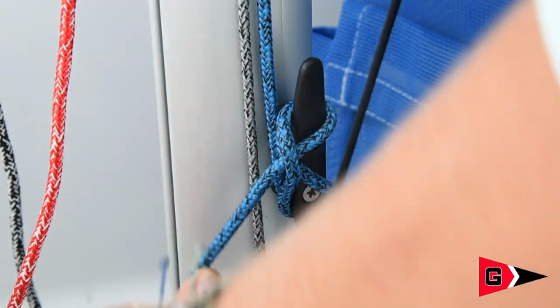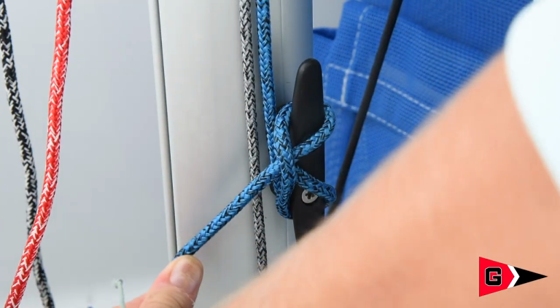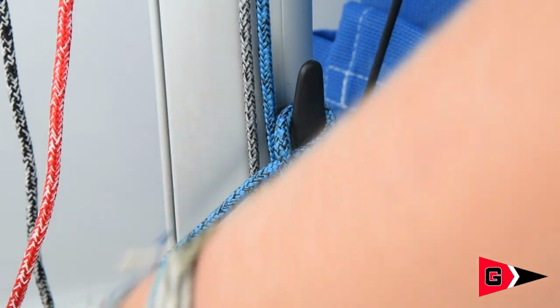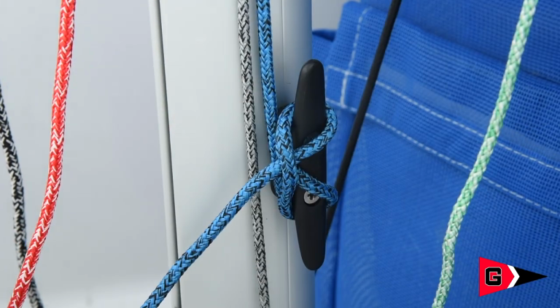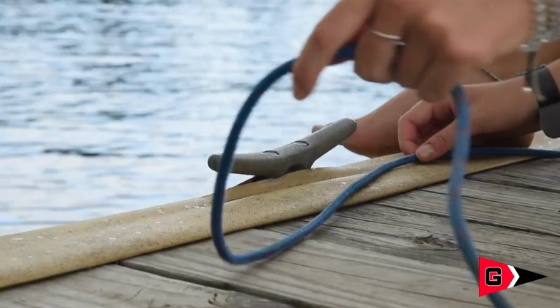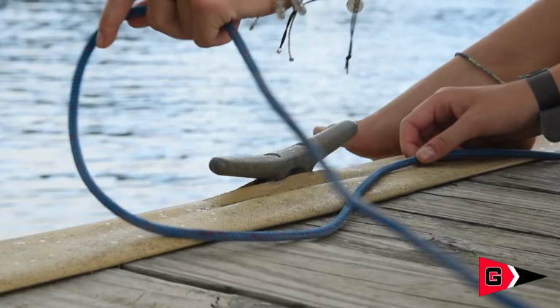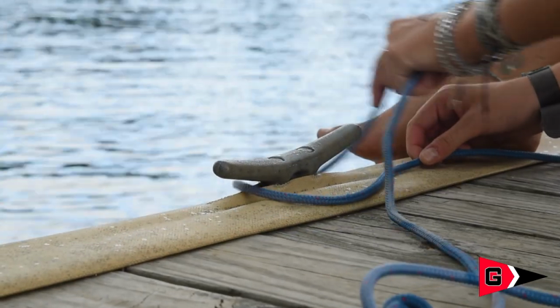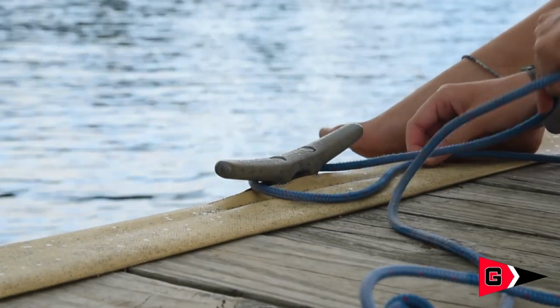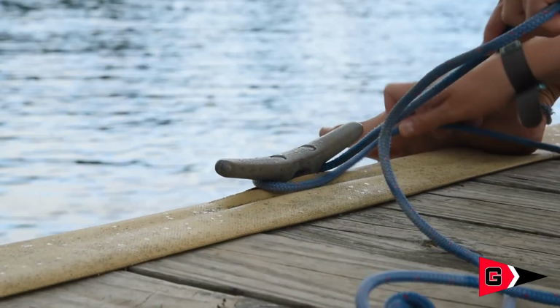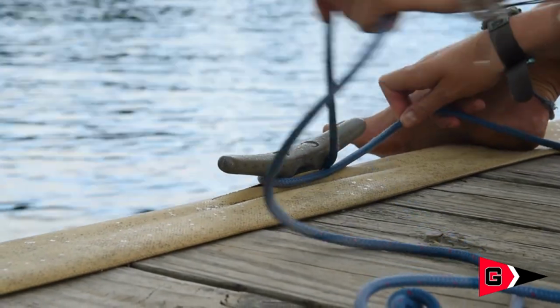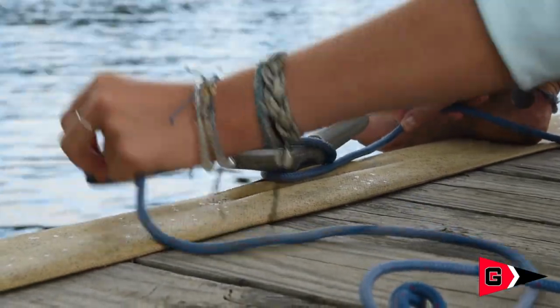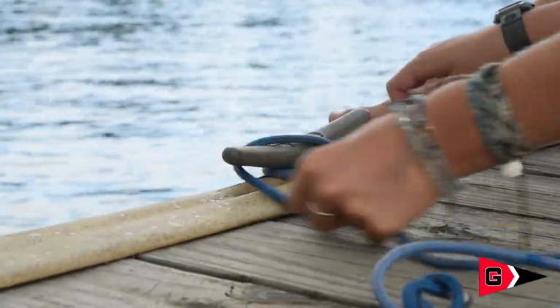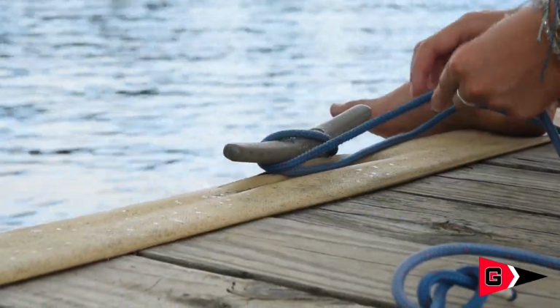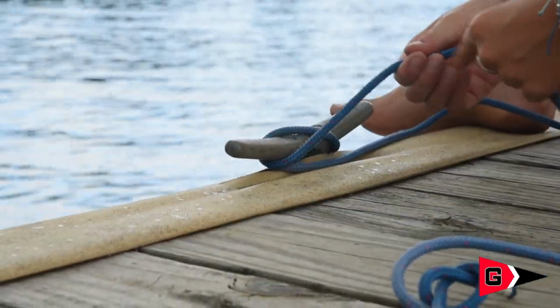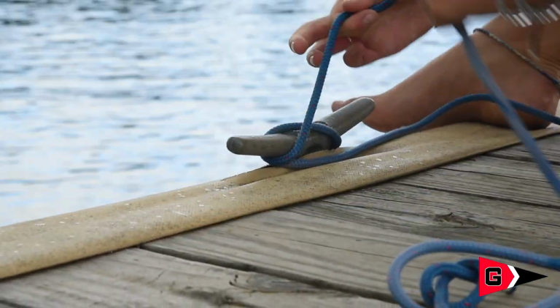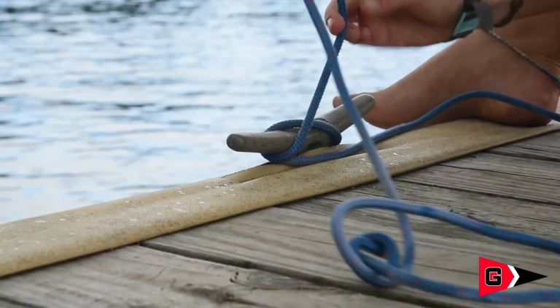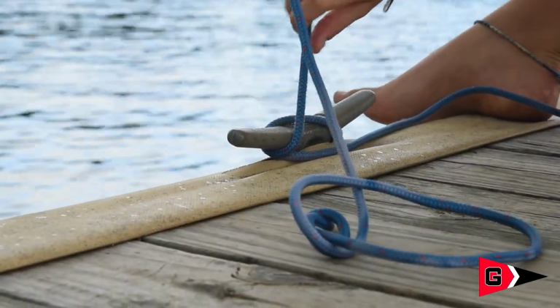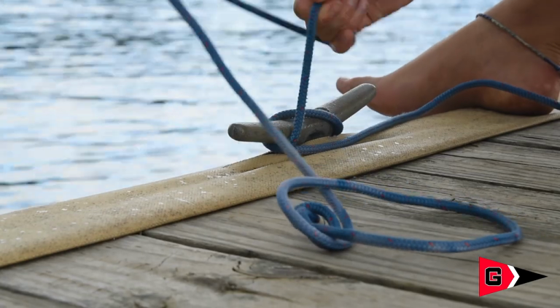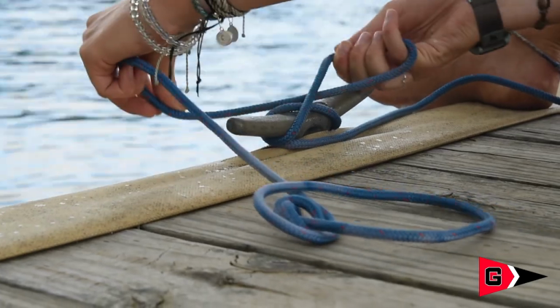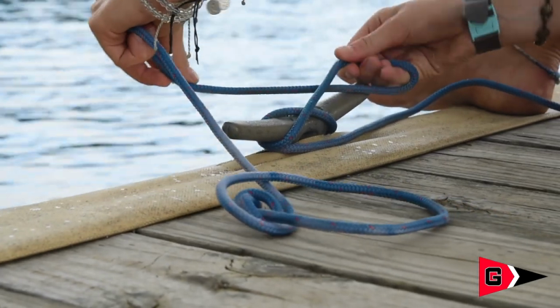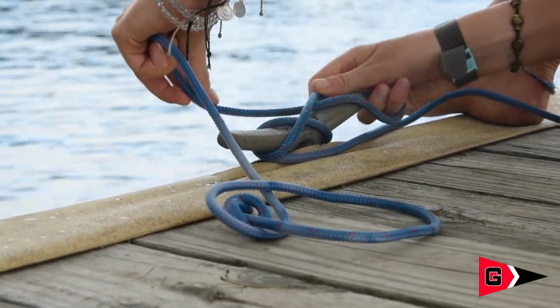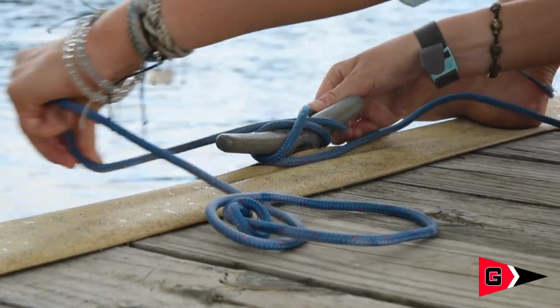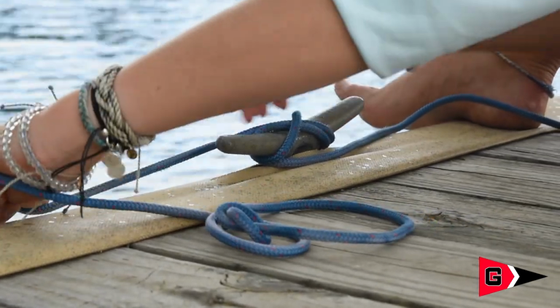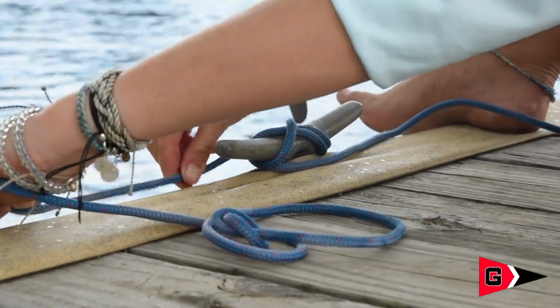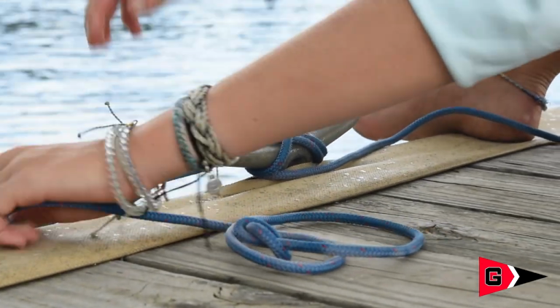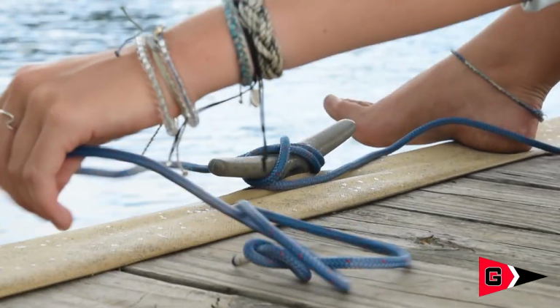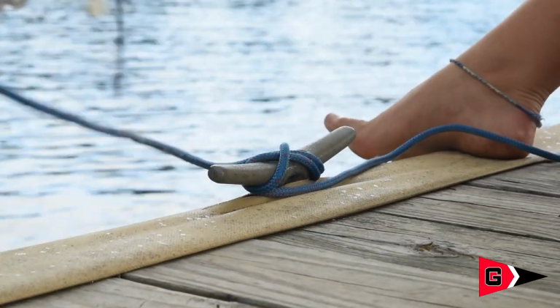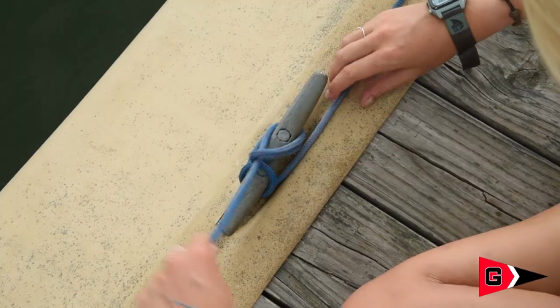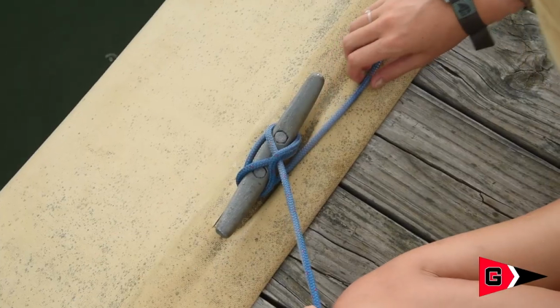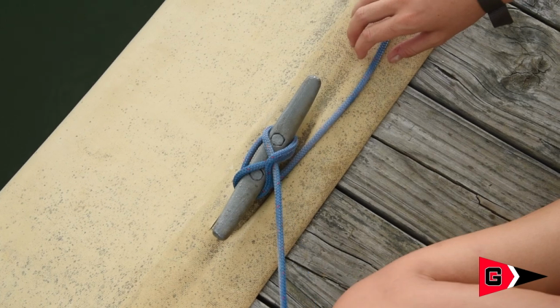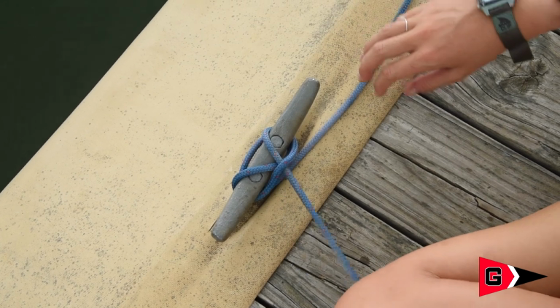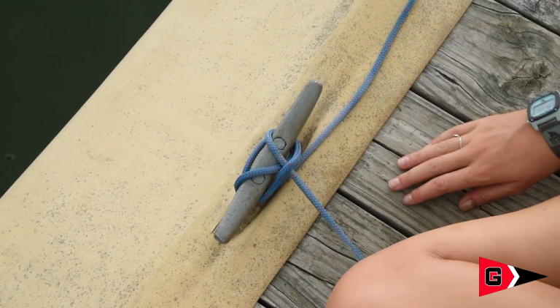Here's what it looks like horizontally on a dock. Again, take a wrap around the base of the cleat, cross it over diagonally, and loop it around one arm of the cleat. Perform an underhand twist and secure it down. If it looks like this, reverse your twist.